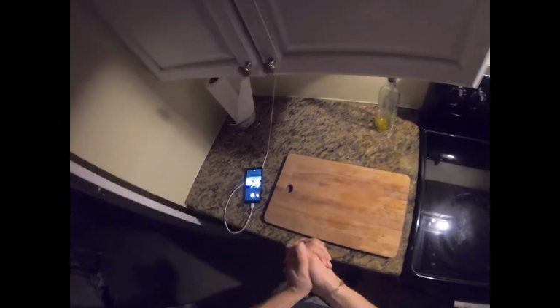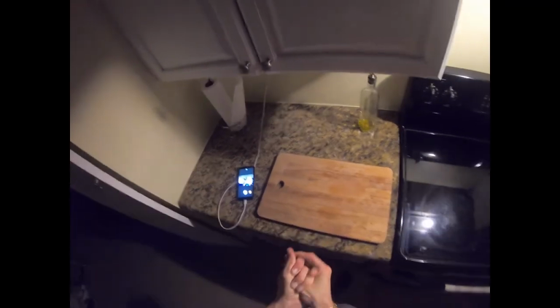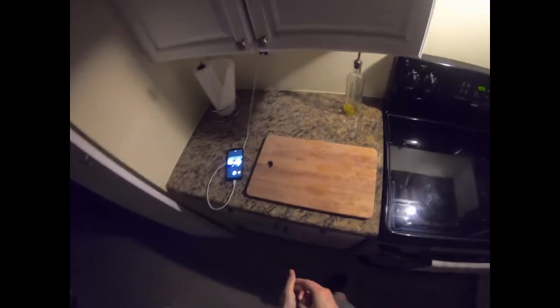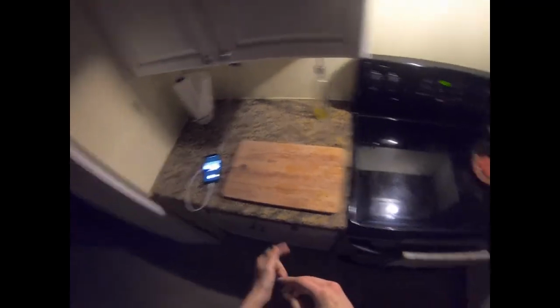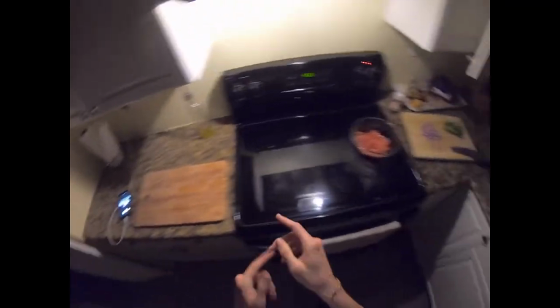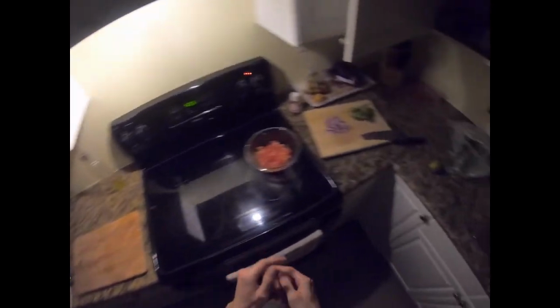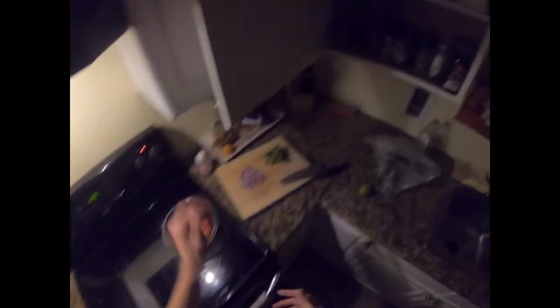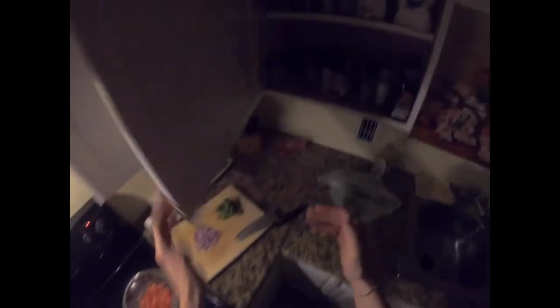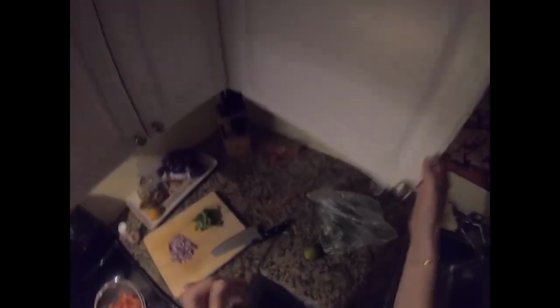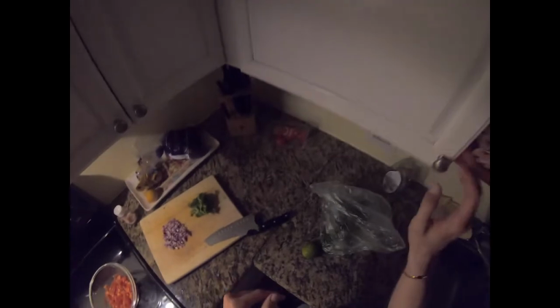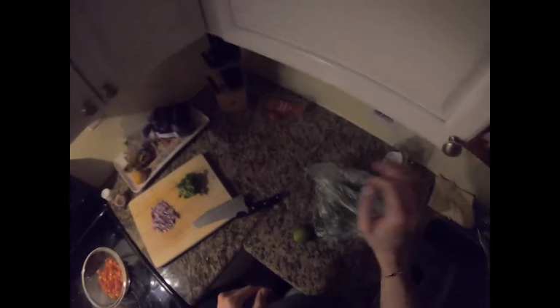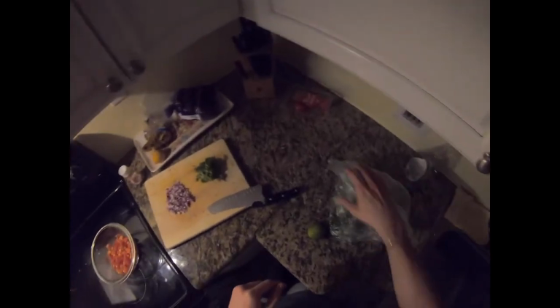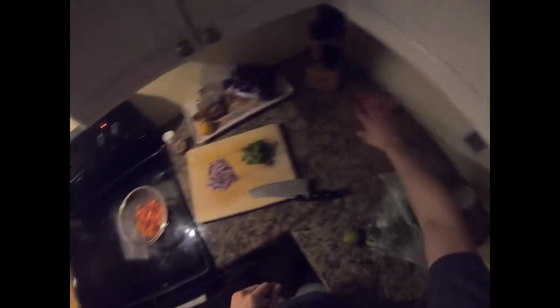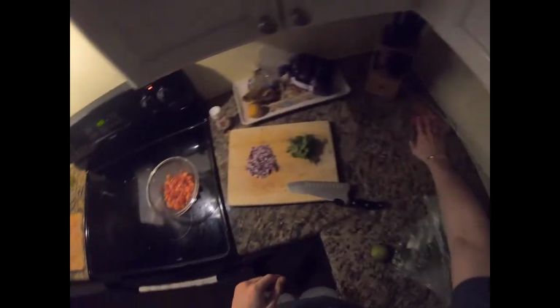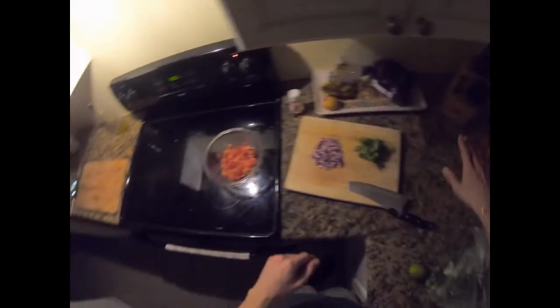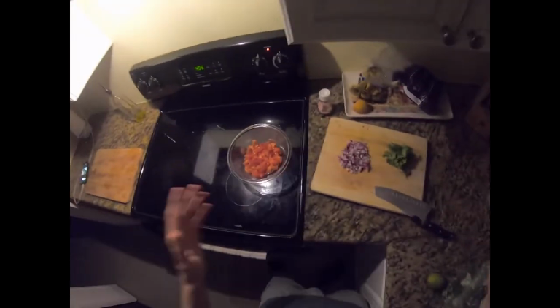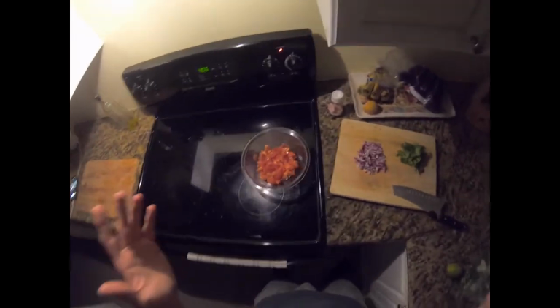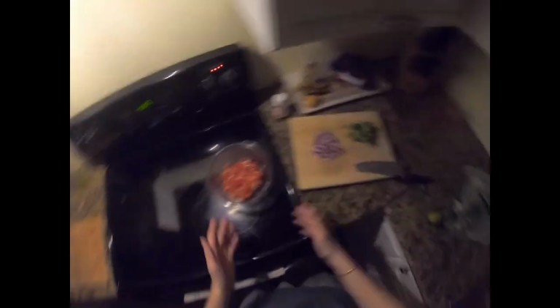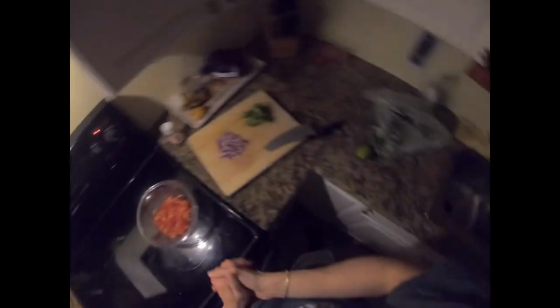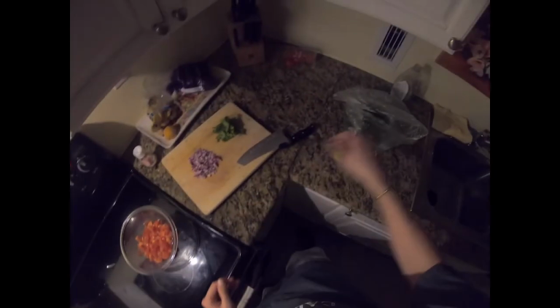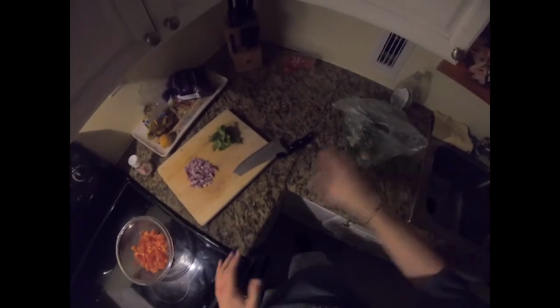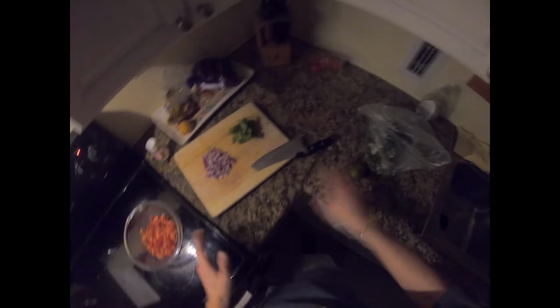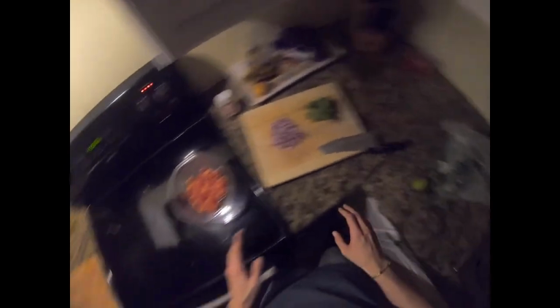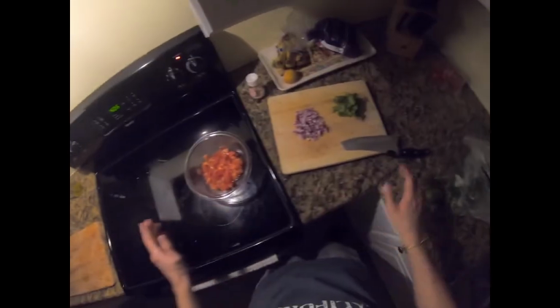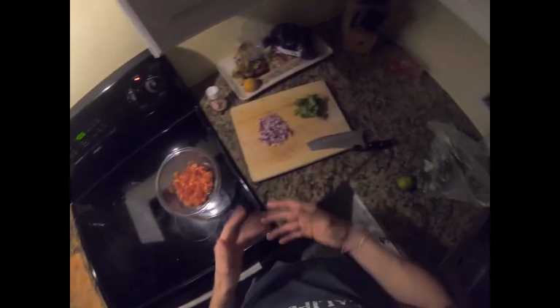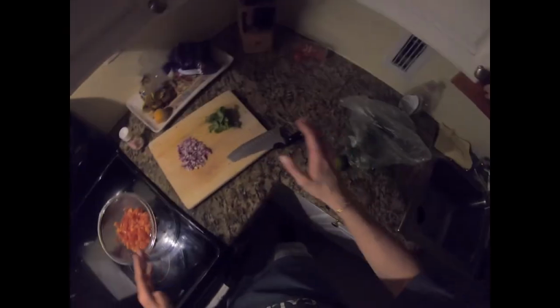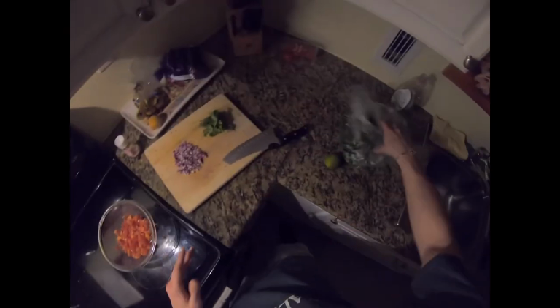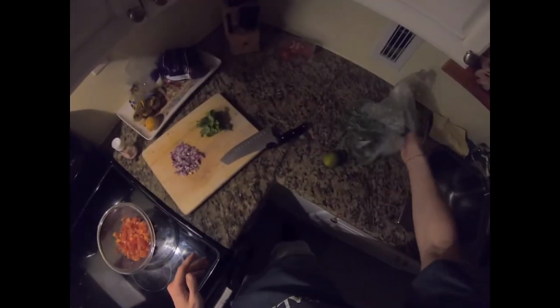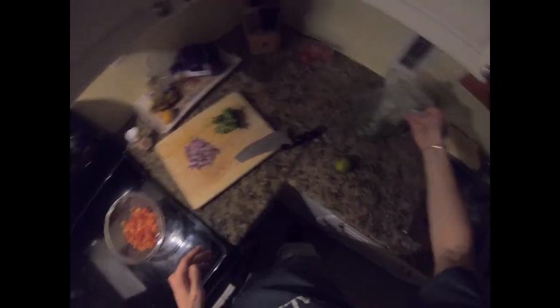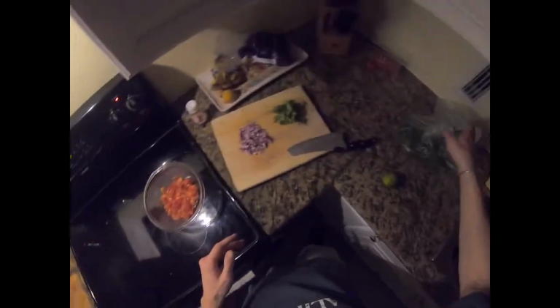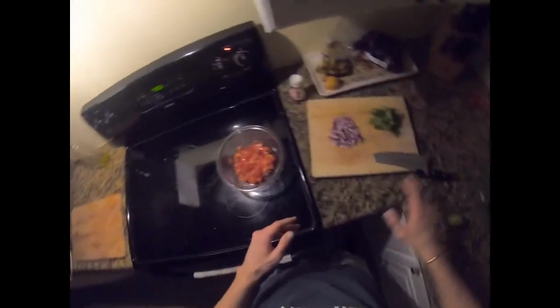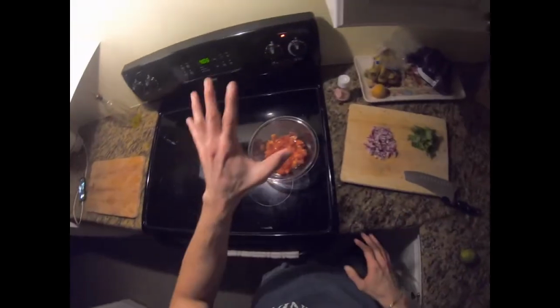All right guys, welcome to the kitchen. So we're making a pico de gallo — it's super easy. In fact I did most of the work already, we're just gonna put things together.